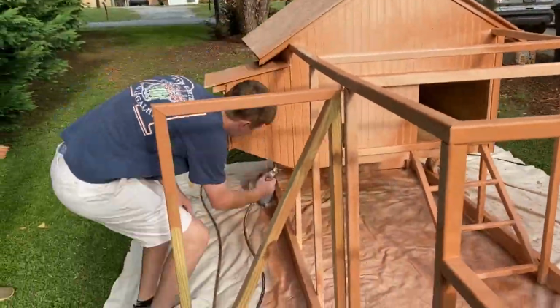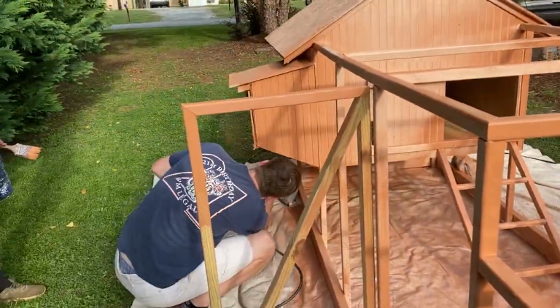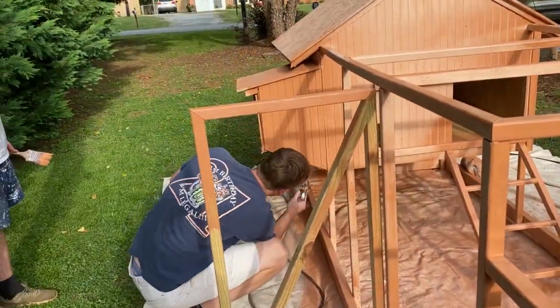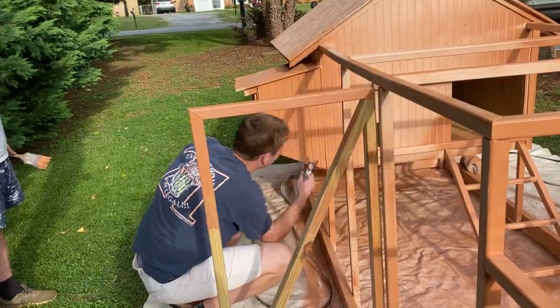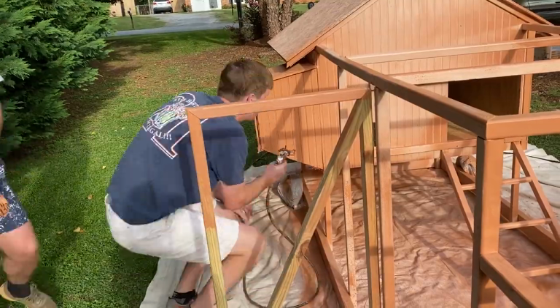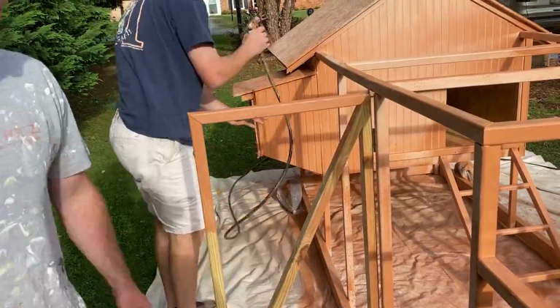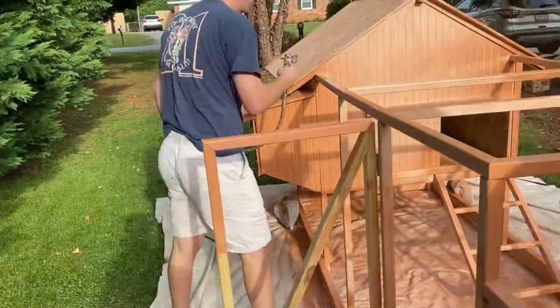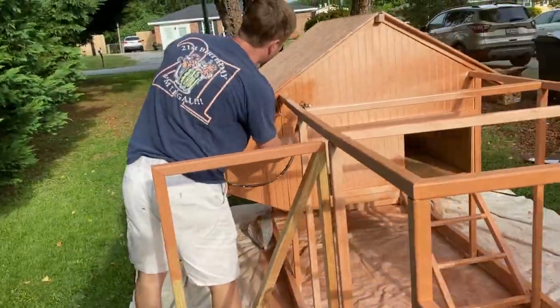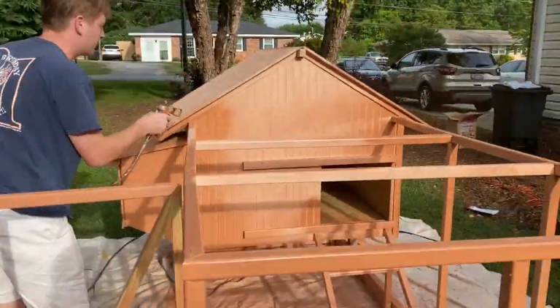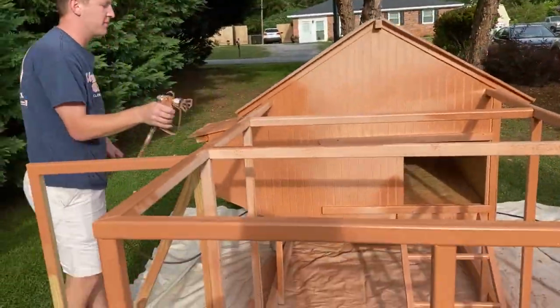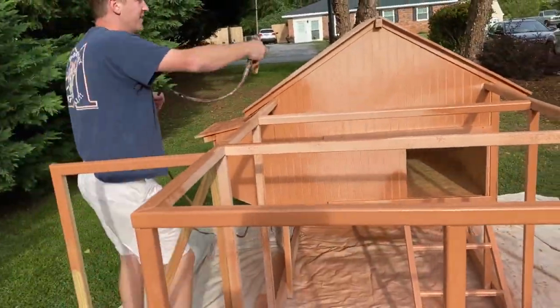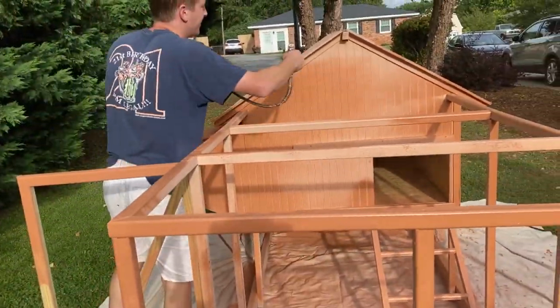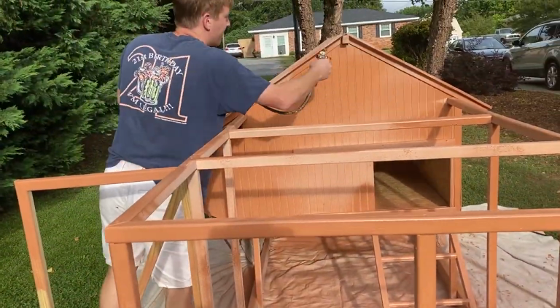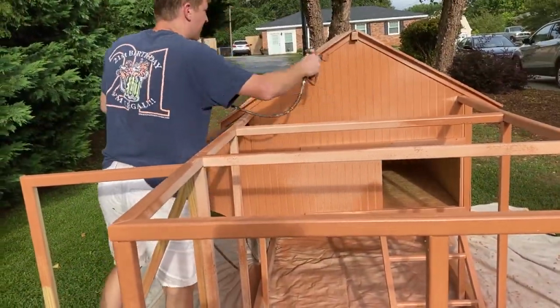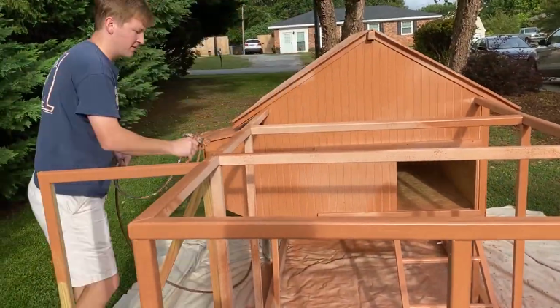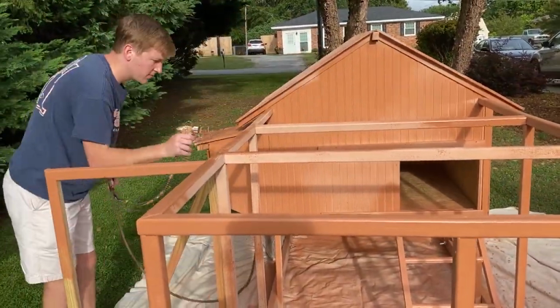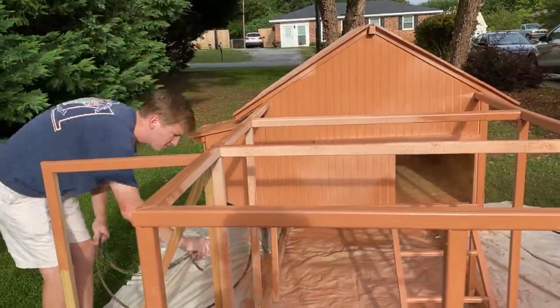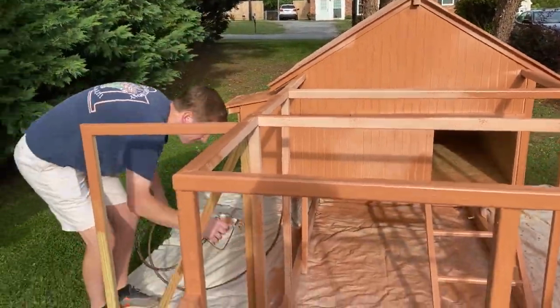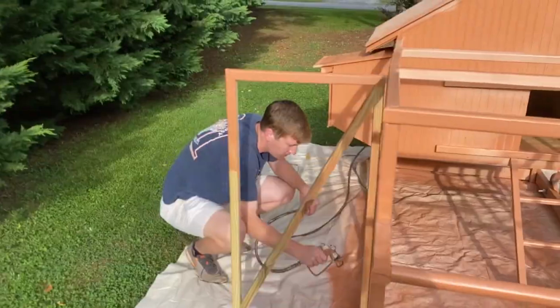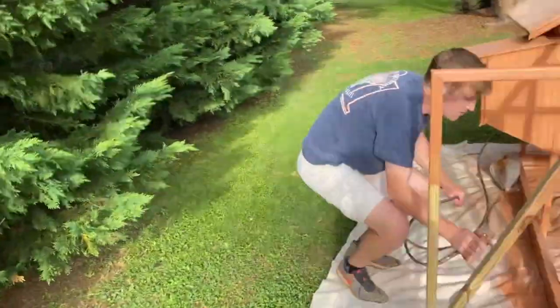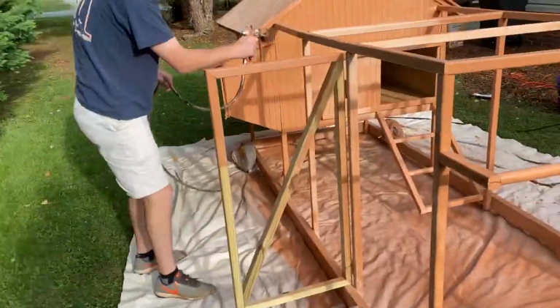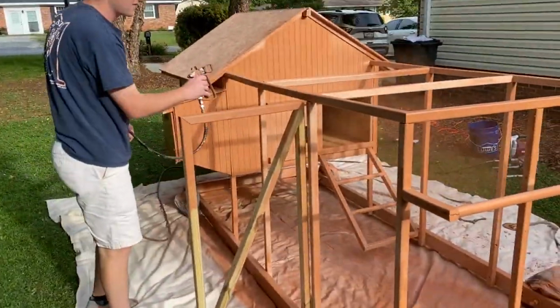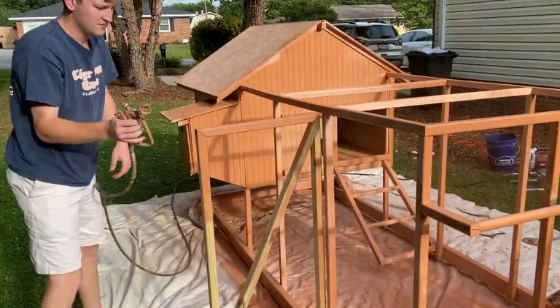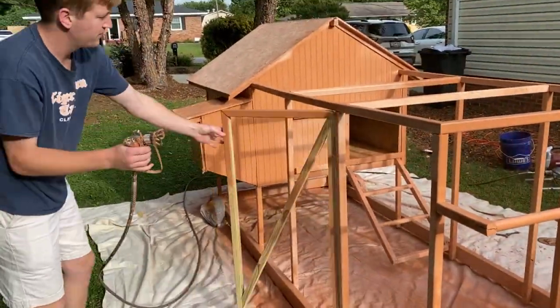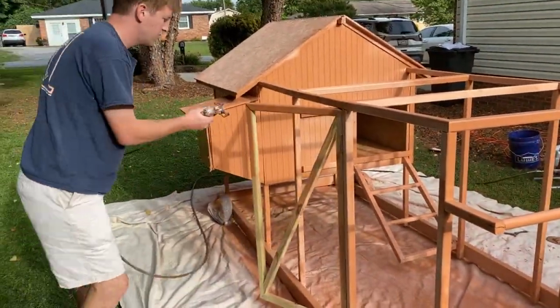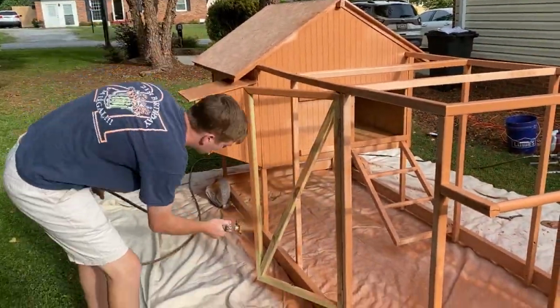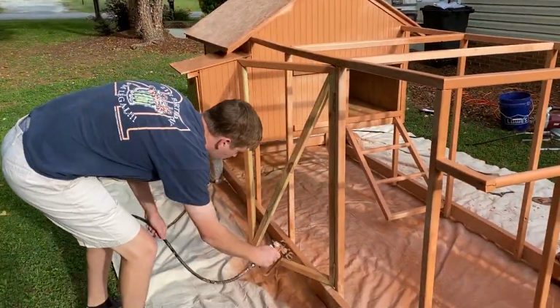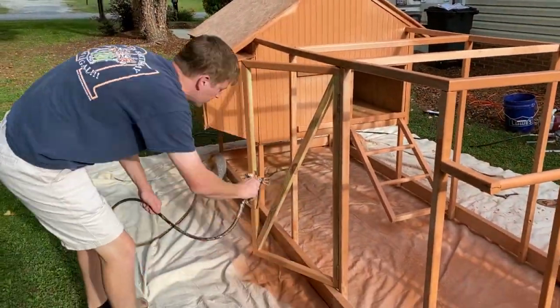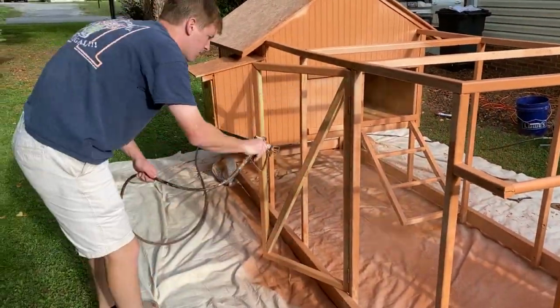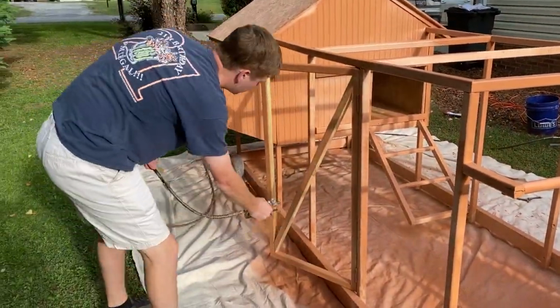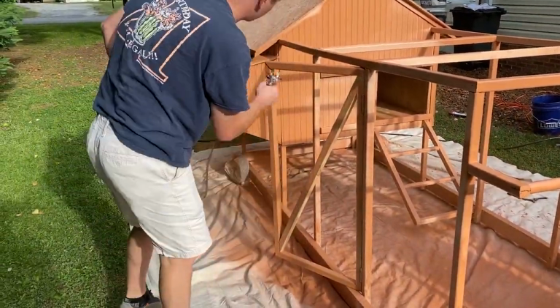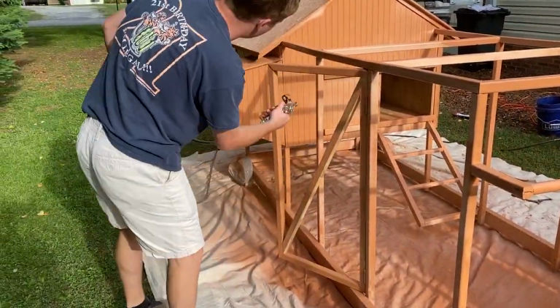Overall this project took about one week to complete, but I was working on it after work, so probably only about 20 hours total.